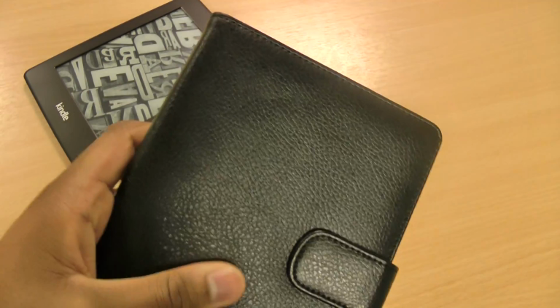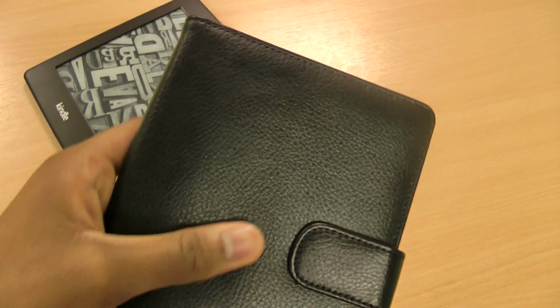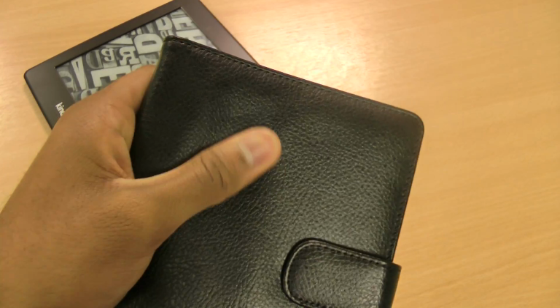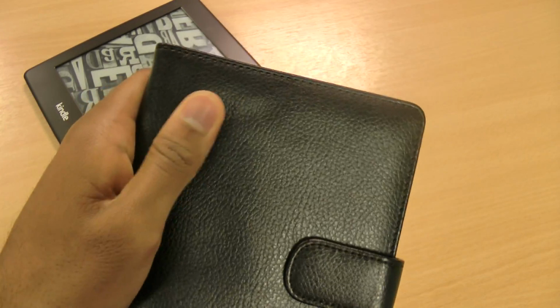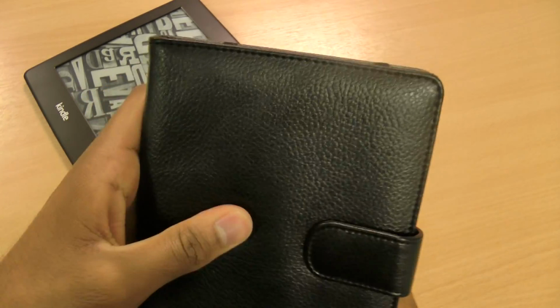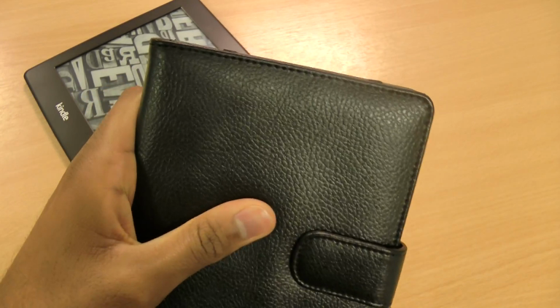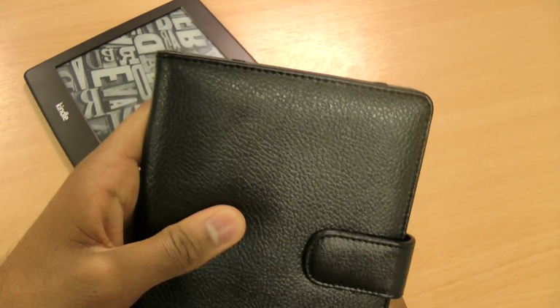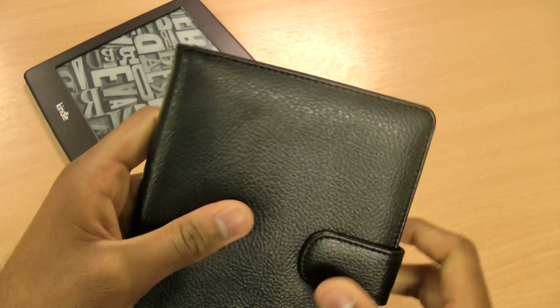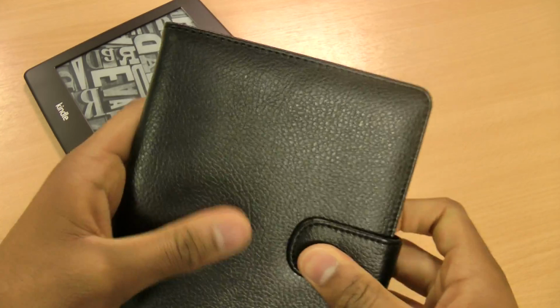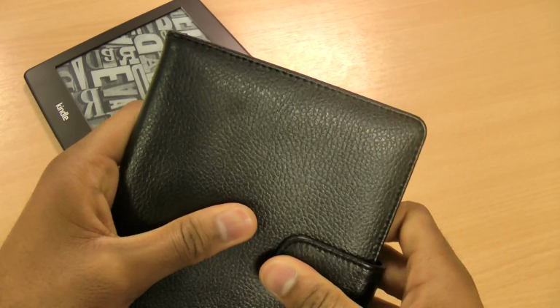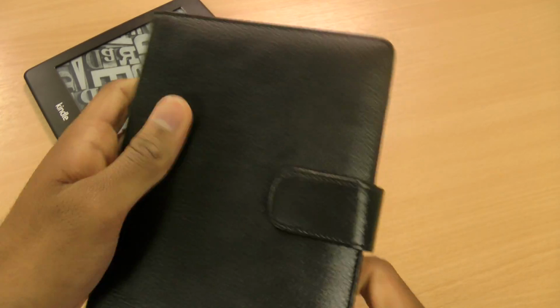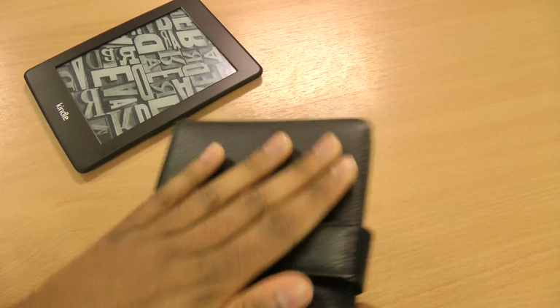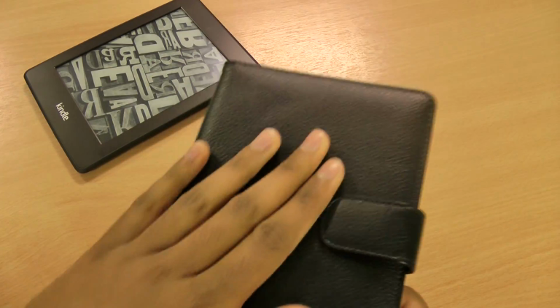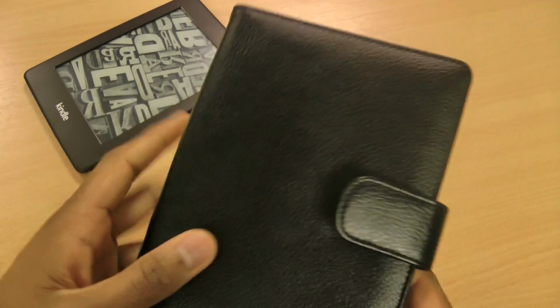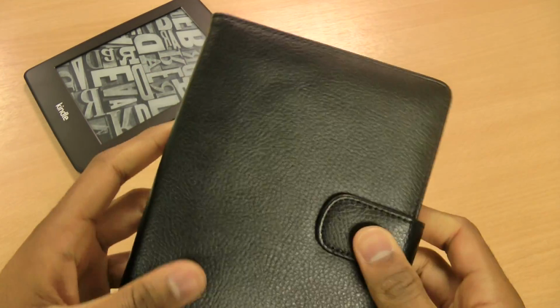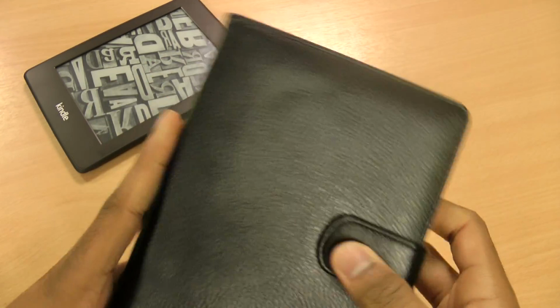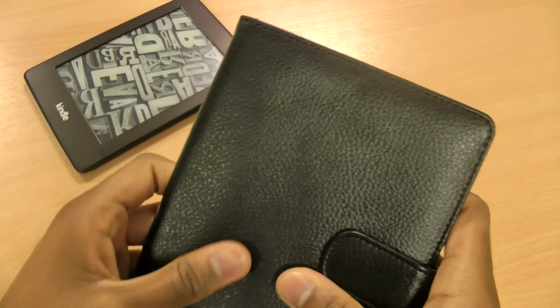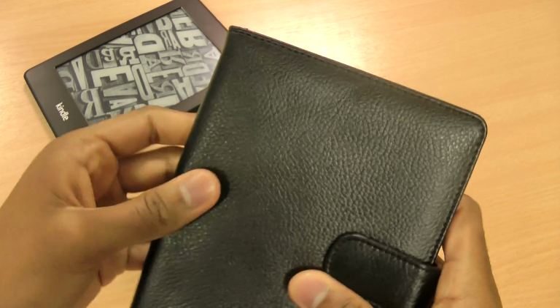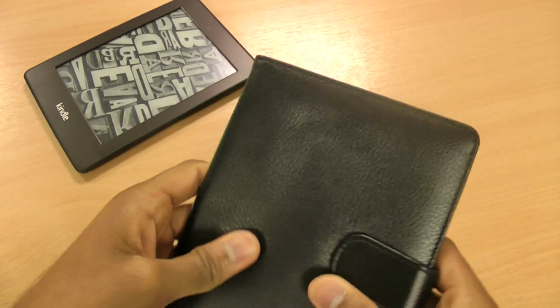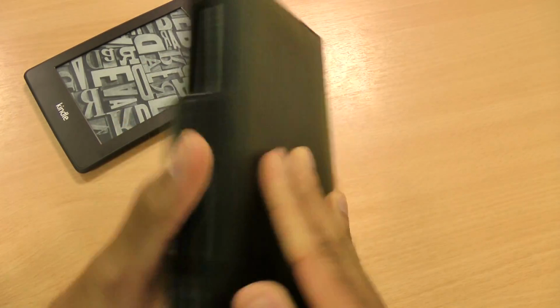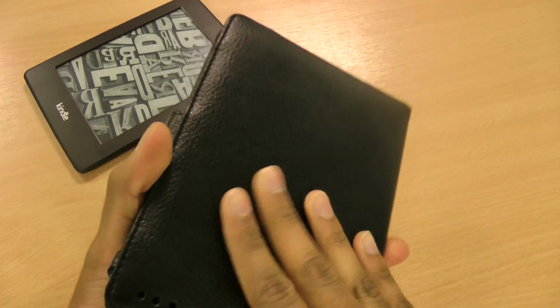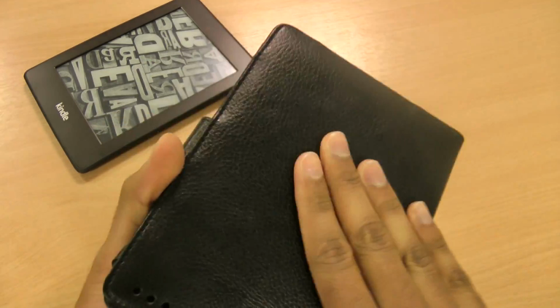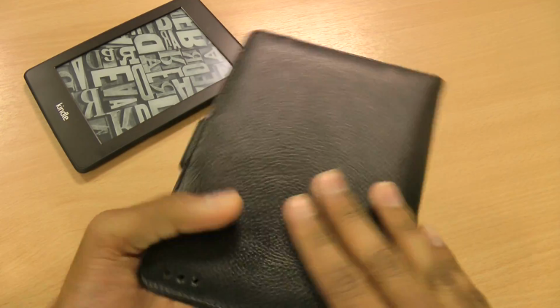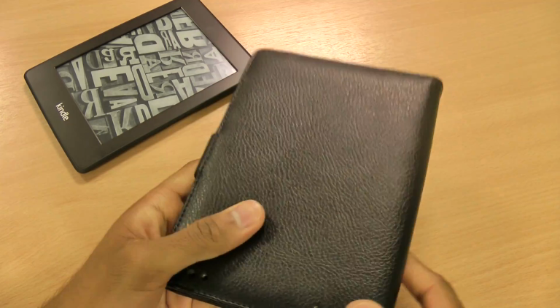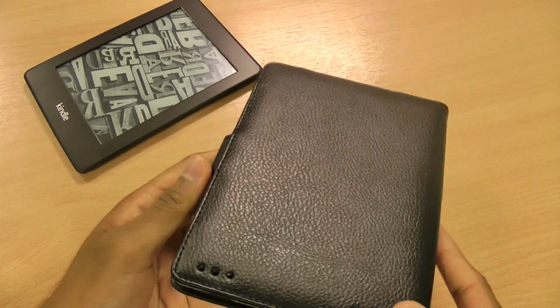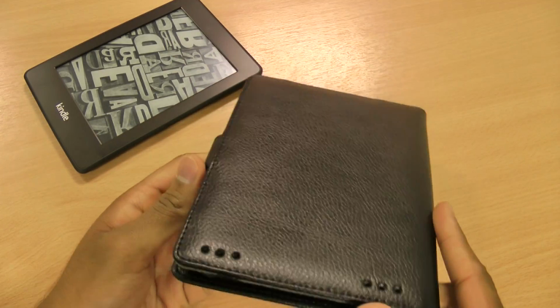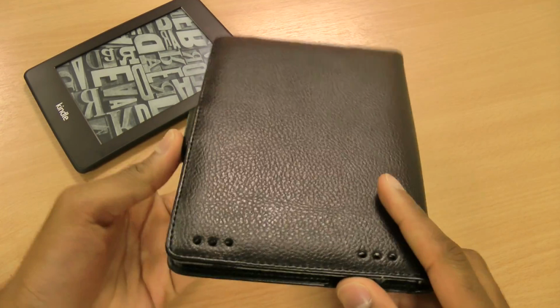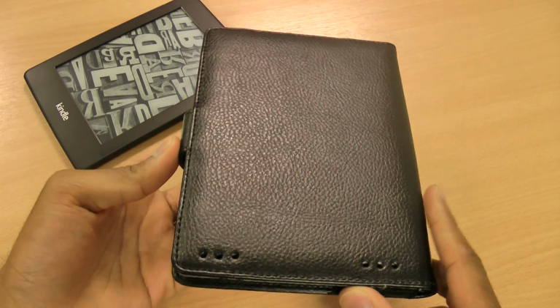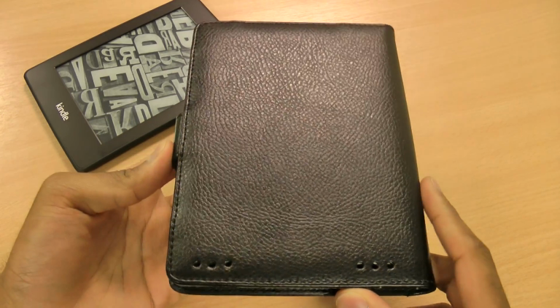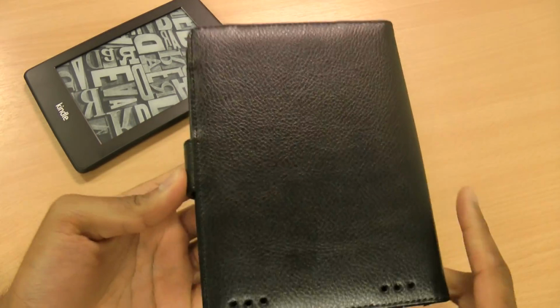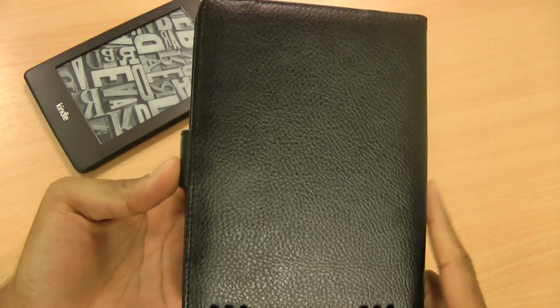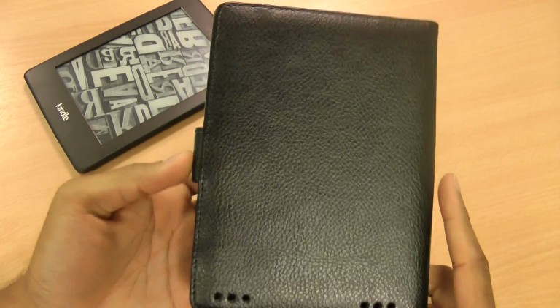The case is made from a really nice soft leather style material, quite glossy. You can see it feels really nice and soft in your hands — it feels better than some of the other leather cases that are available.